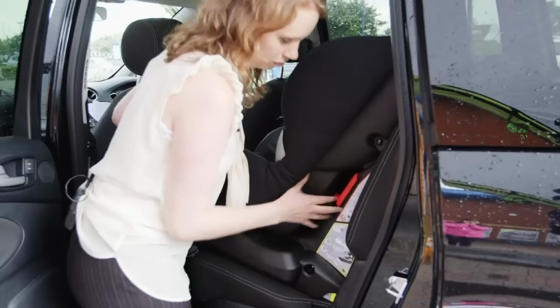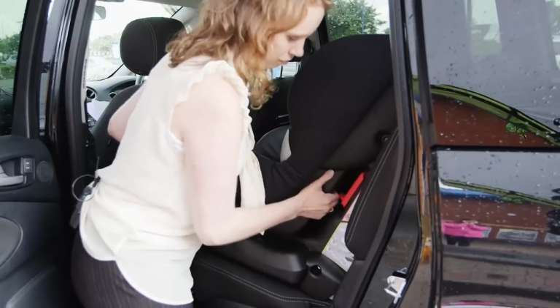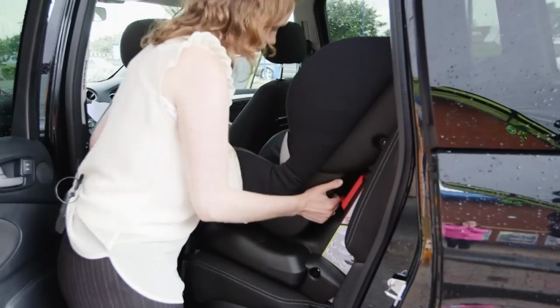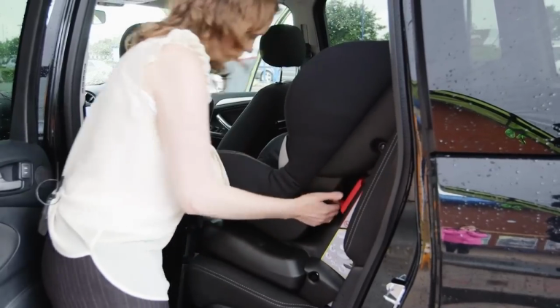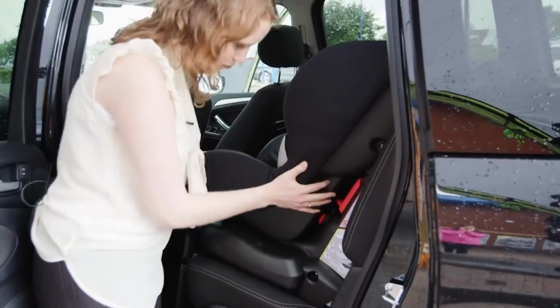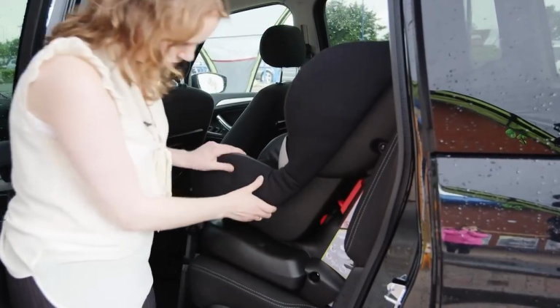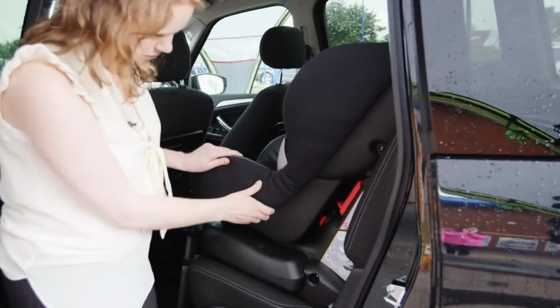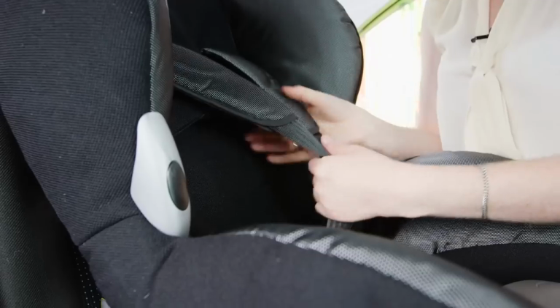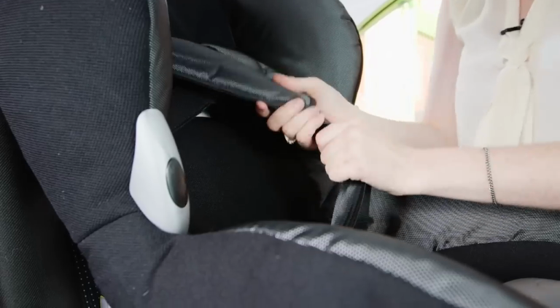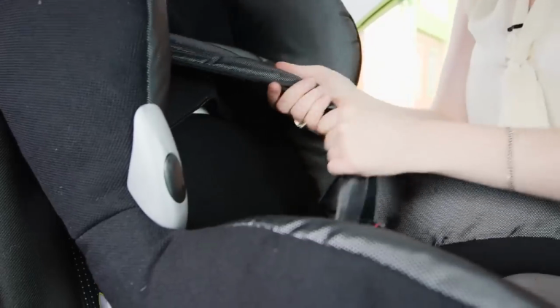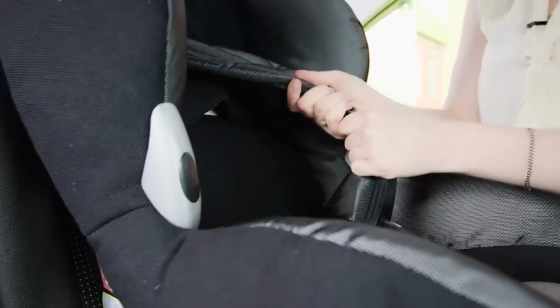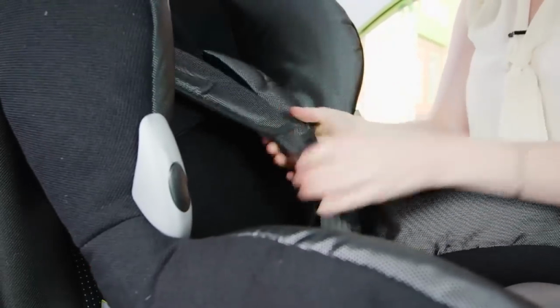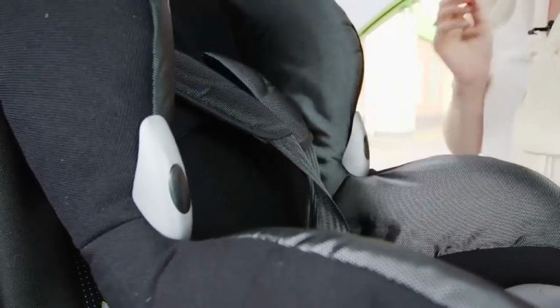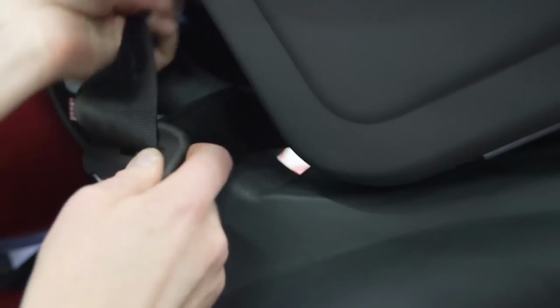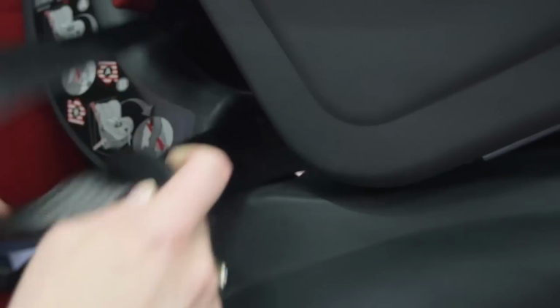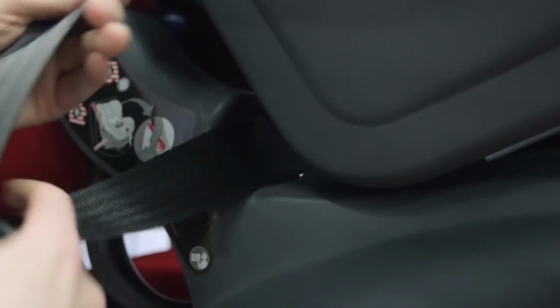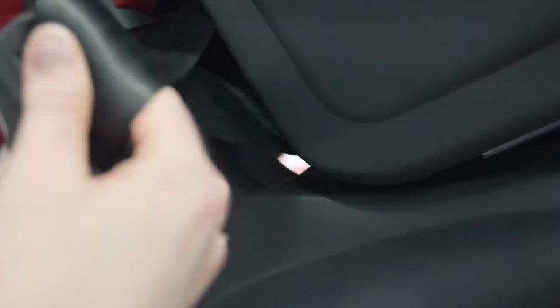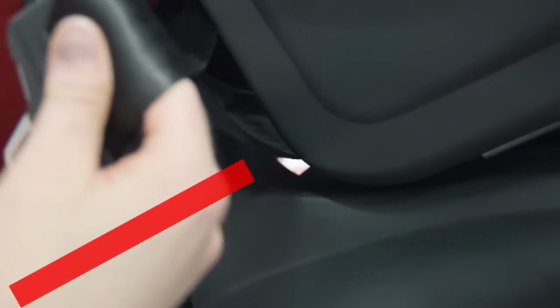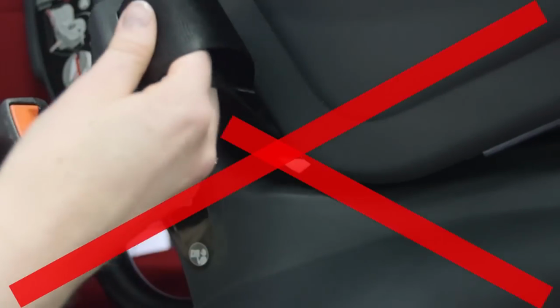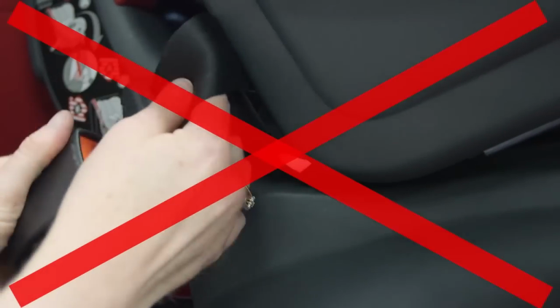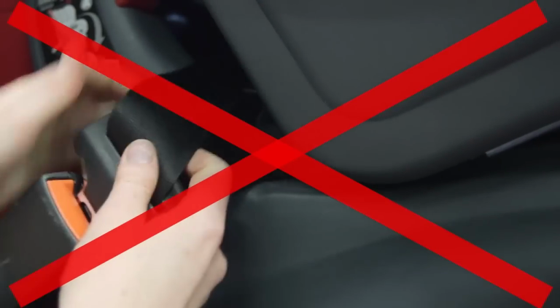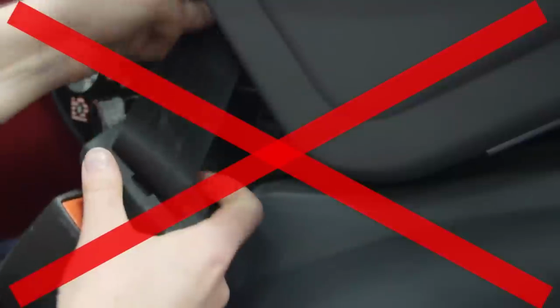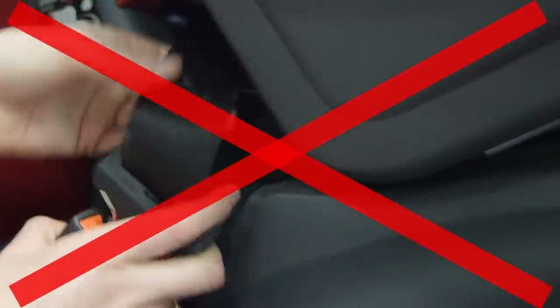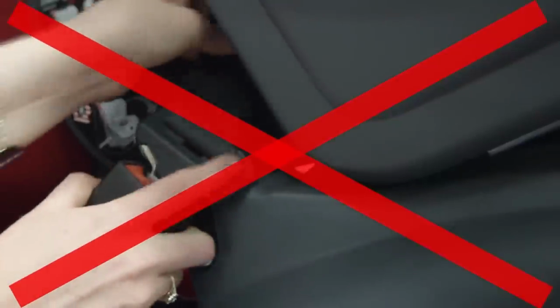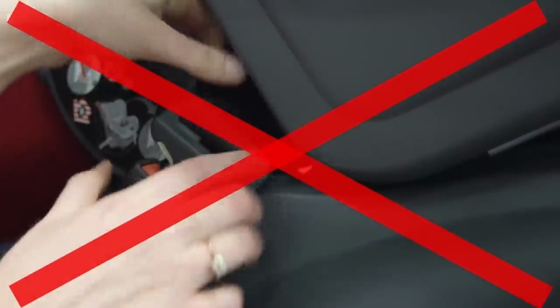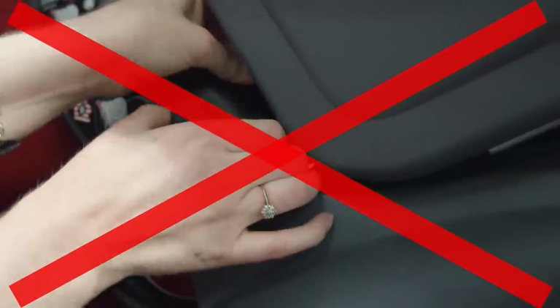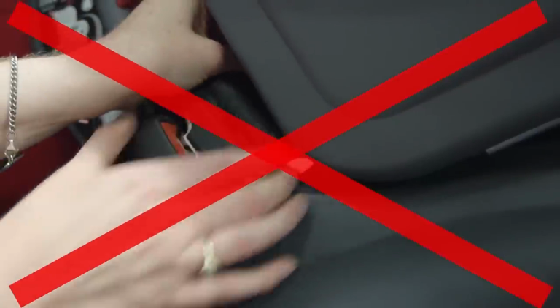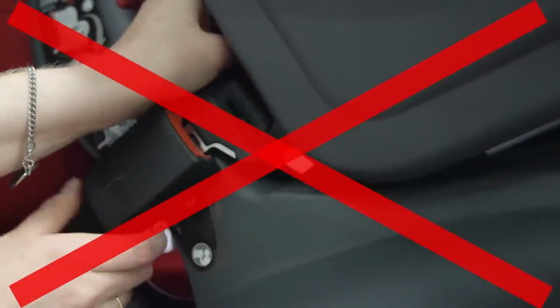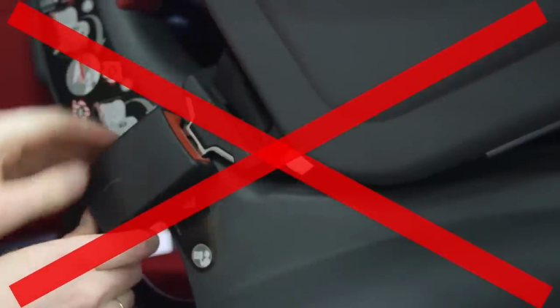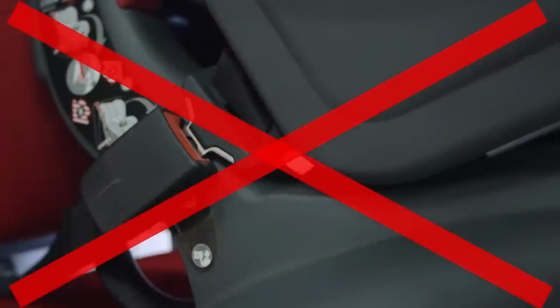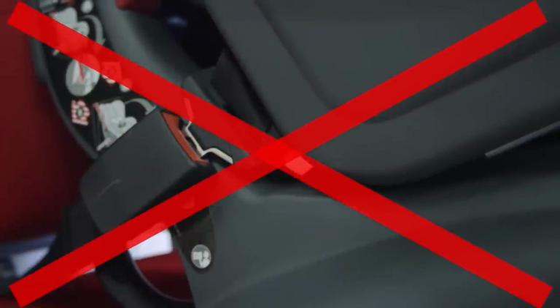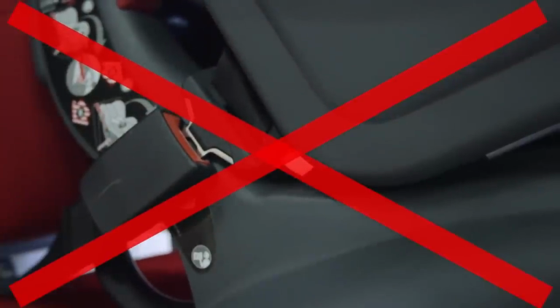We recommend testing the seat before you put your child in by pulling on the internal harness. Make sure that the buckle doesn't bend around the shell of the child car seat, as this will put pressure on it, causing it to fail in a crash.